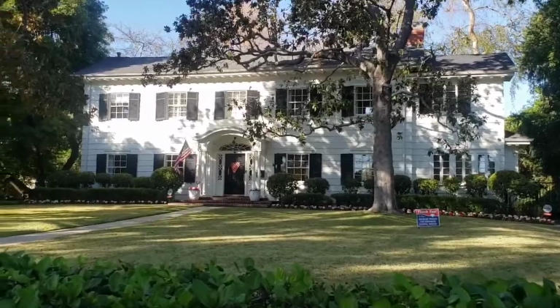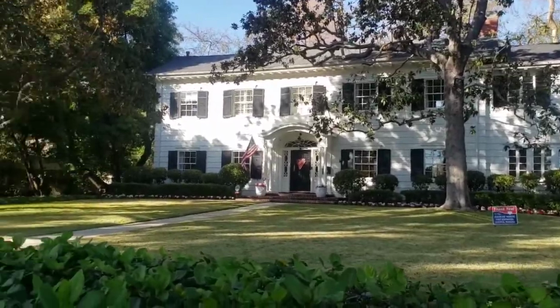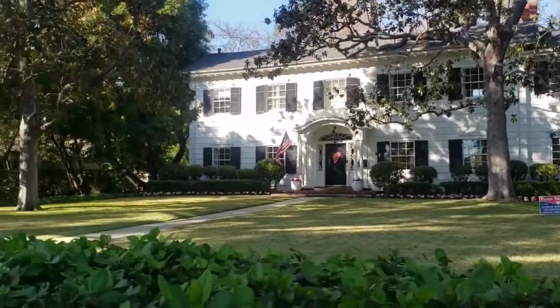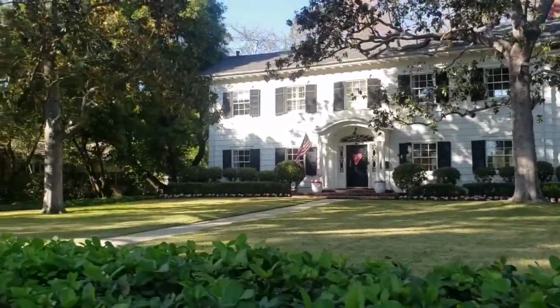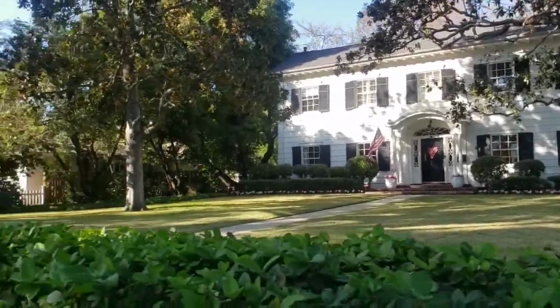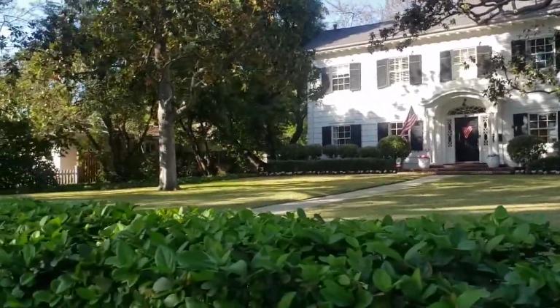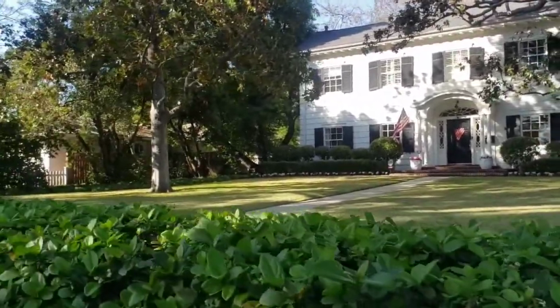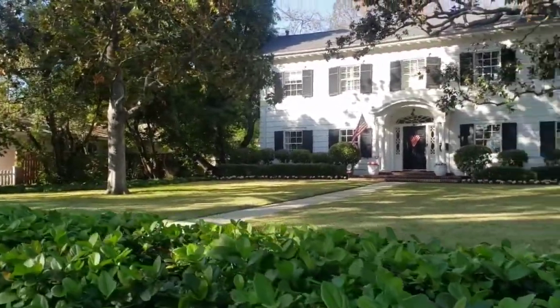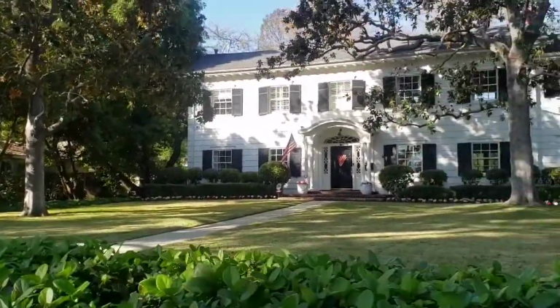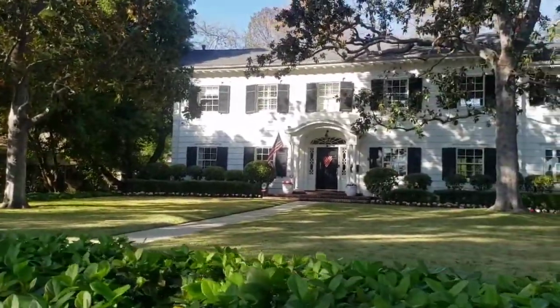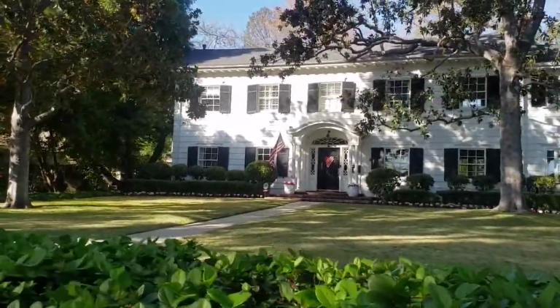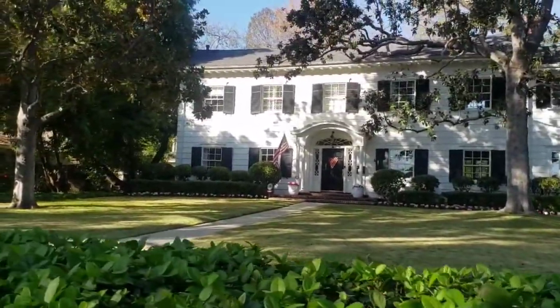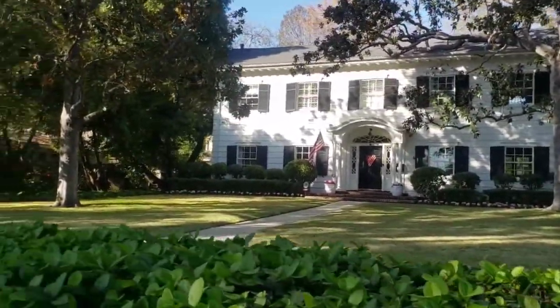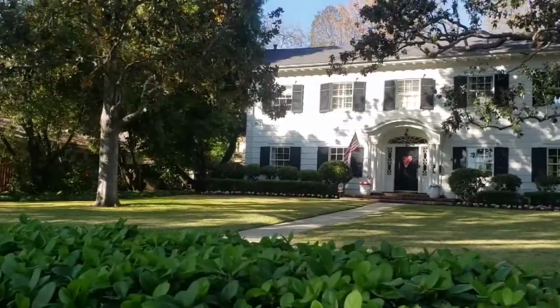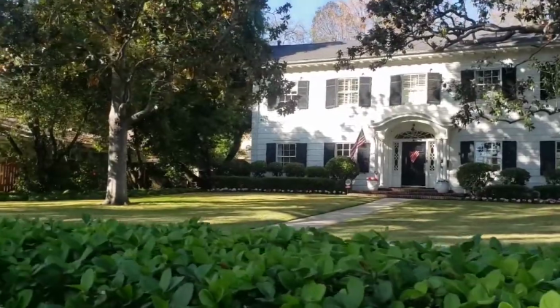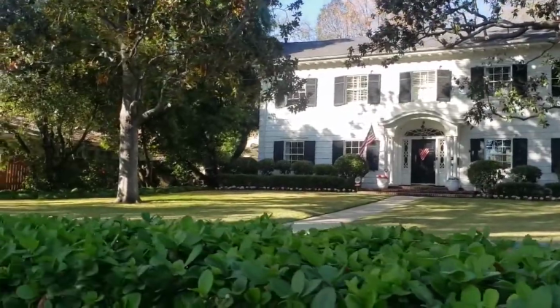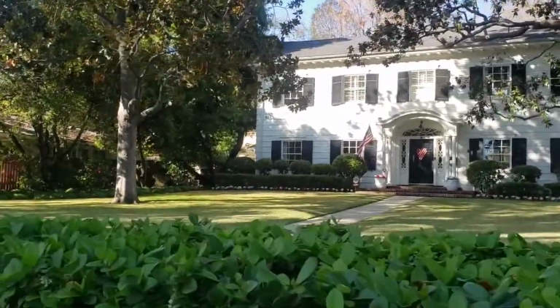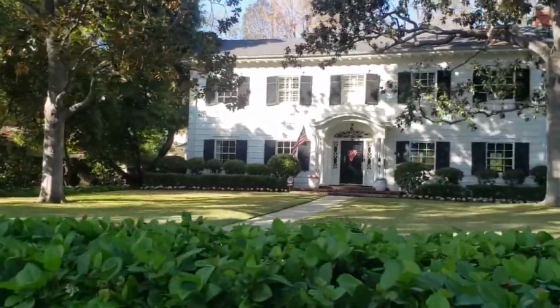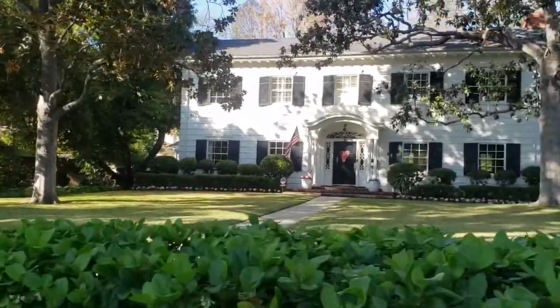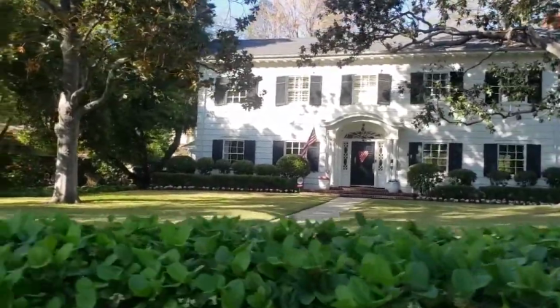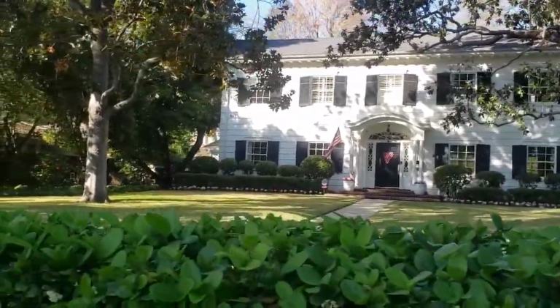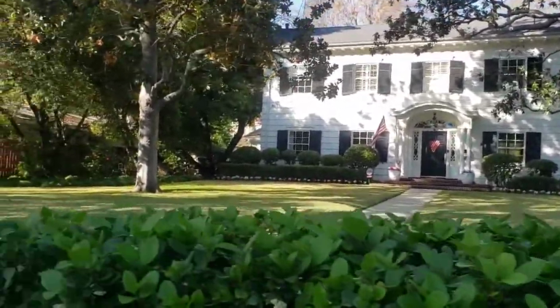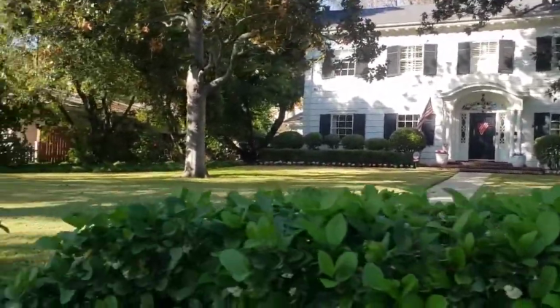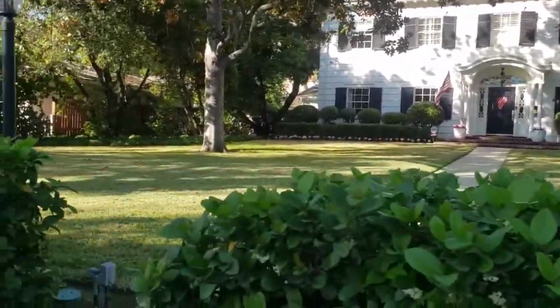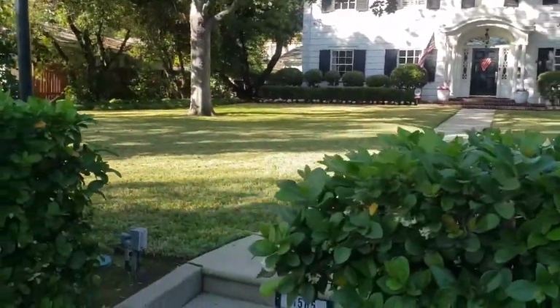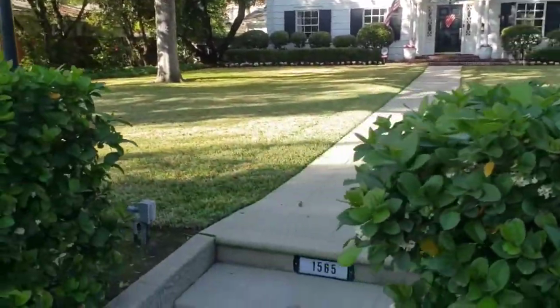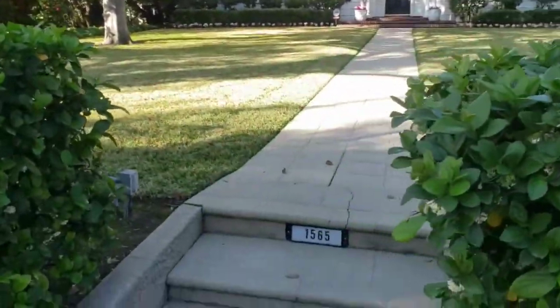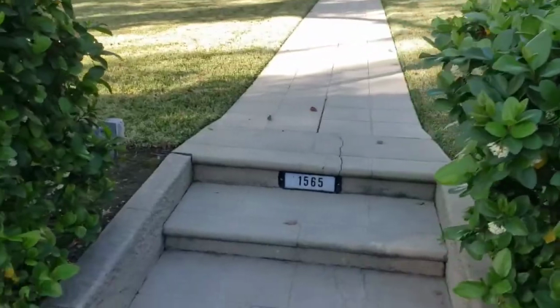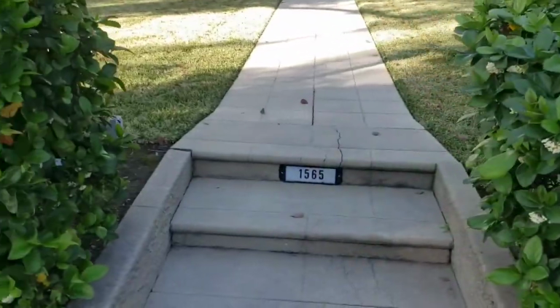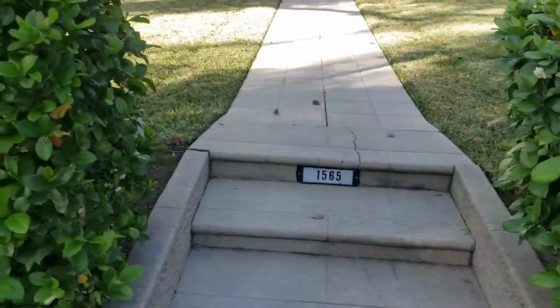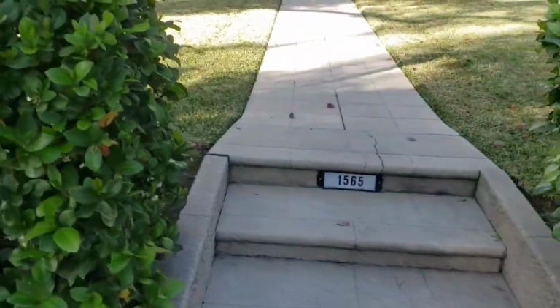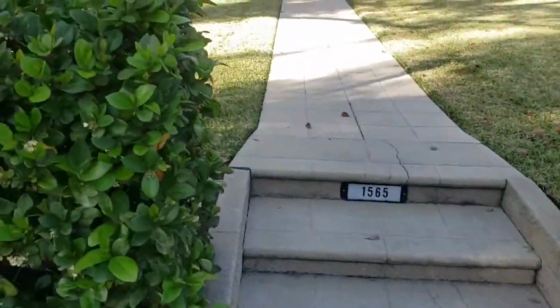So here we have the house that was used in the film, located at 1565 San Pasquale Street.